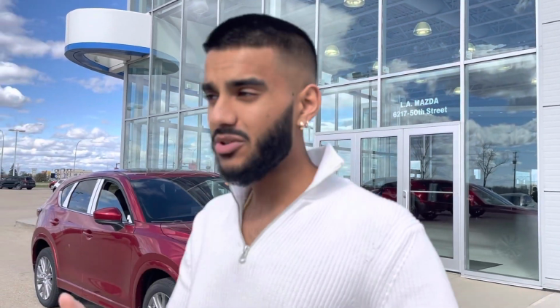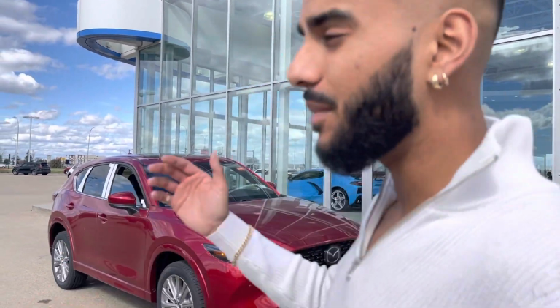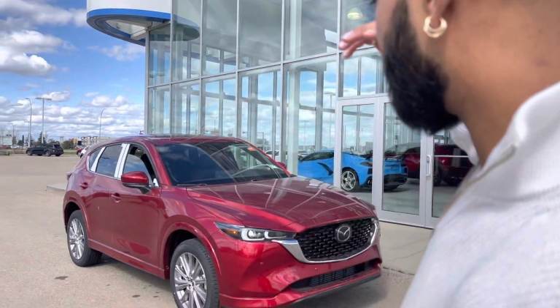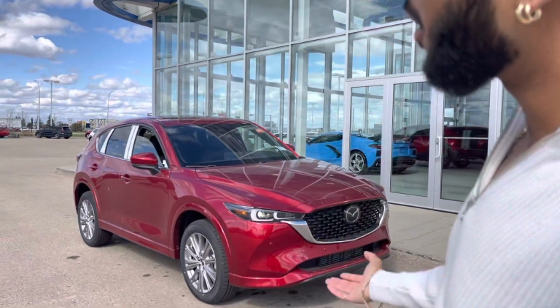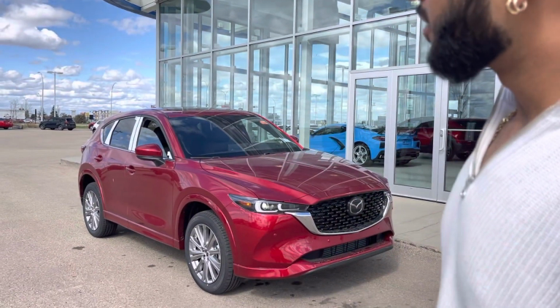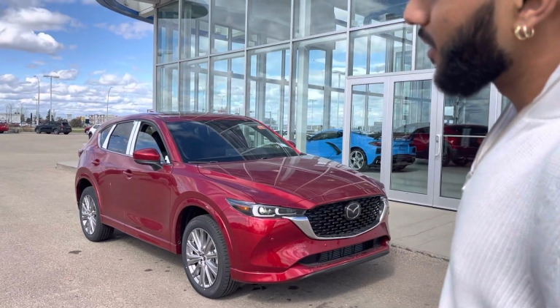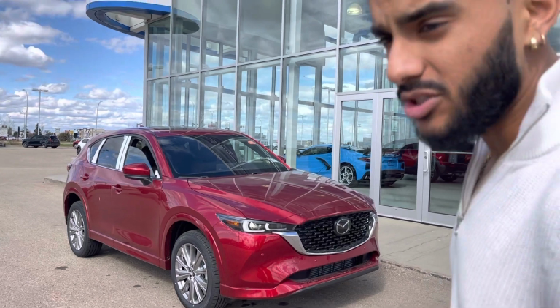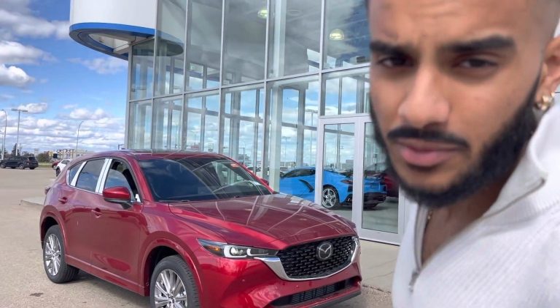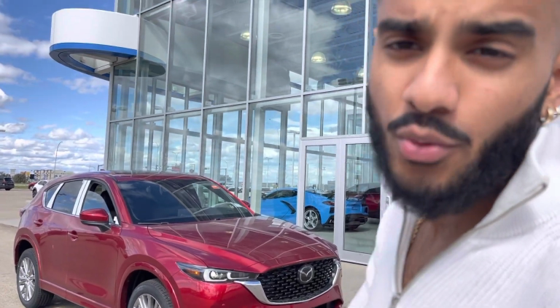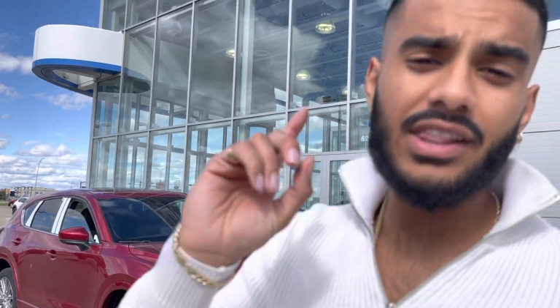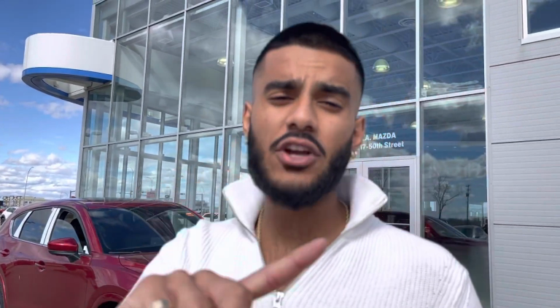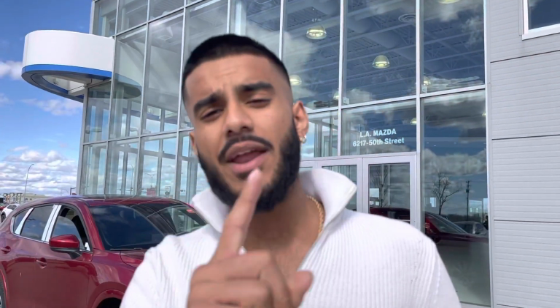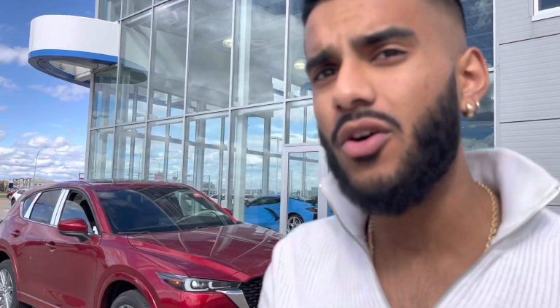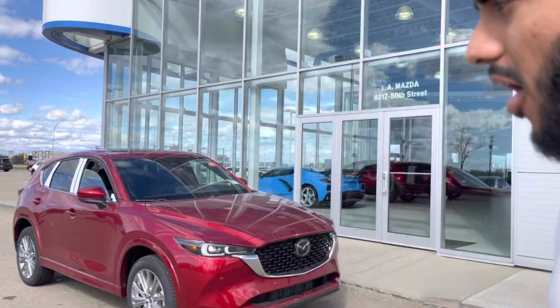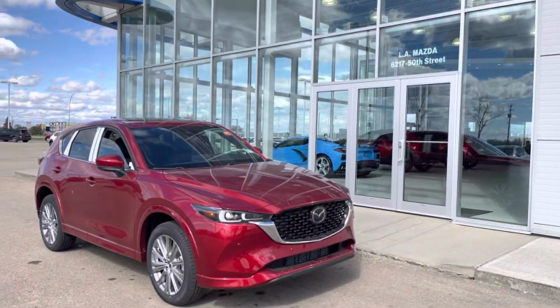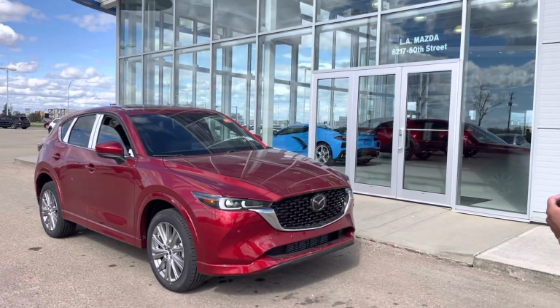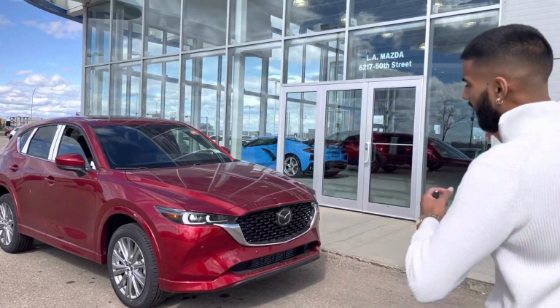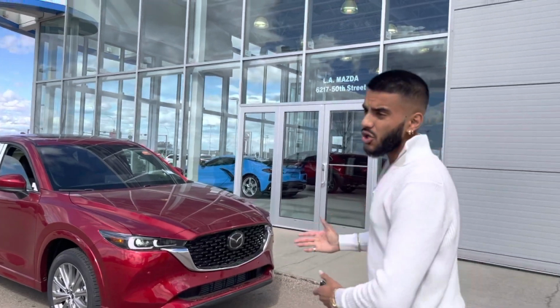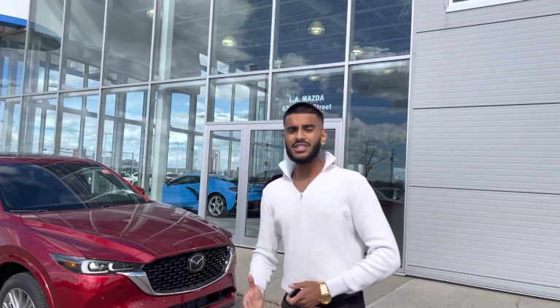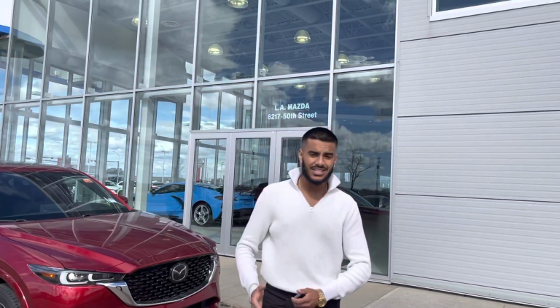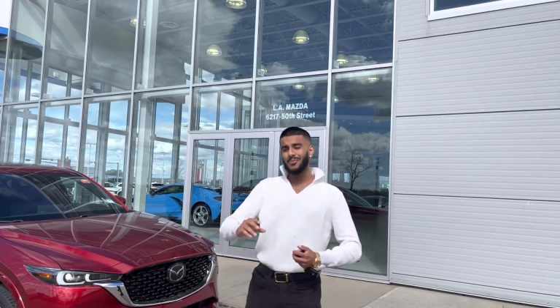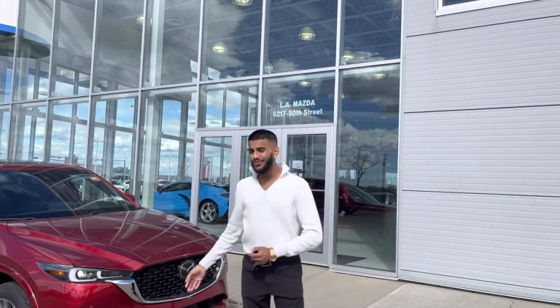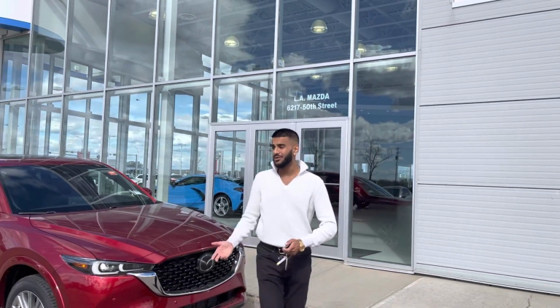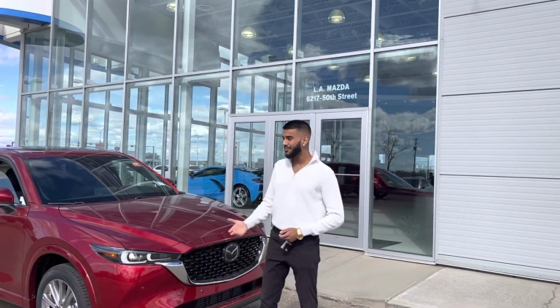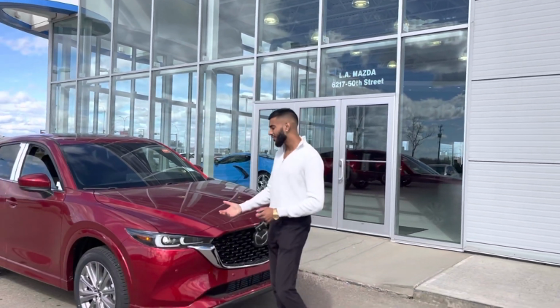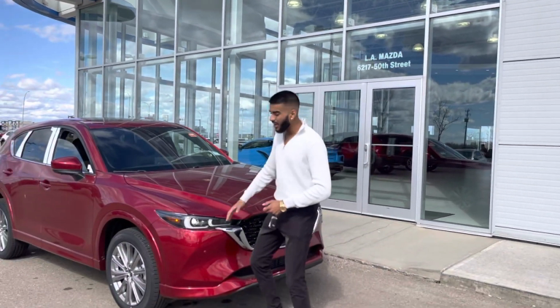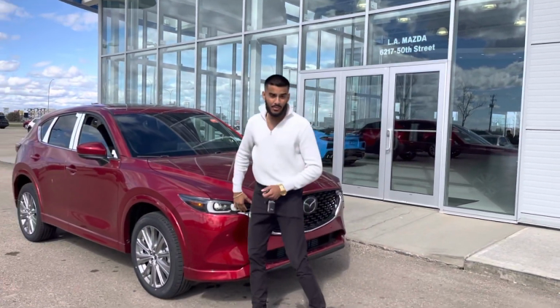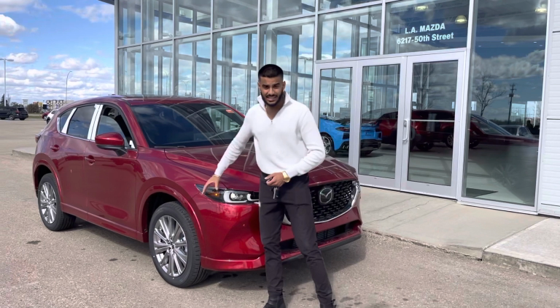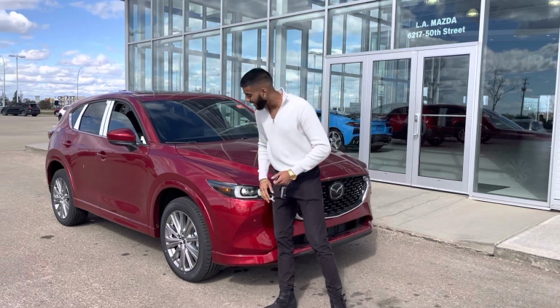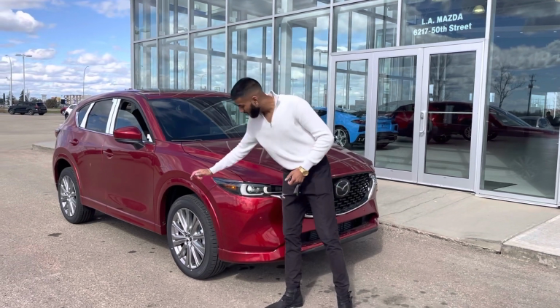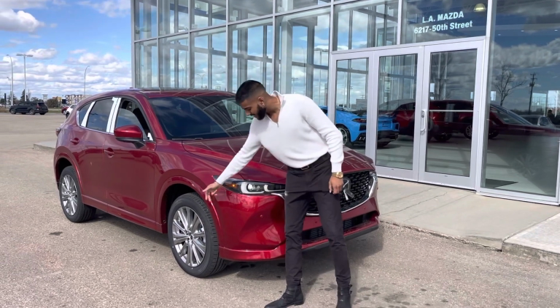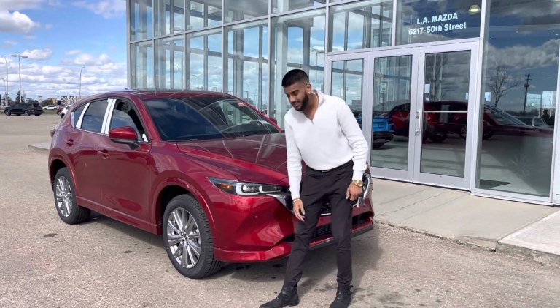This one behind me is a red one — this one sold too. But I have one last available red model on my lot right now, so let me just show you more about these details. It's a beautiful vehicle which I'm sure you're familiar with. You will have your wraparound LED headlights and beautiful Signature rims.